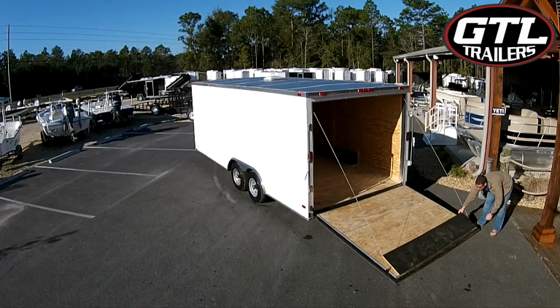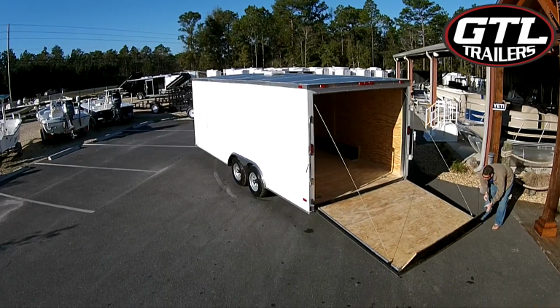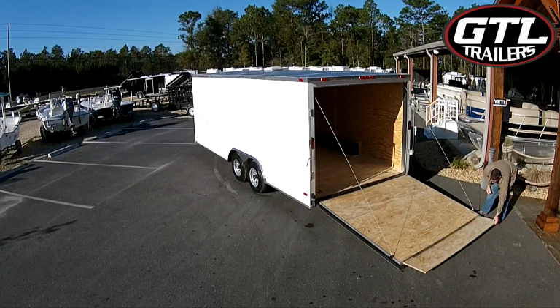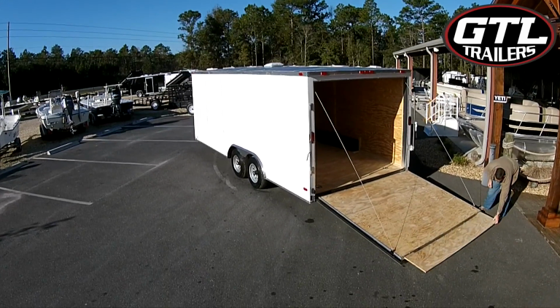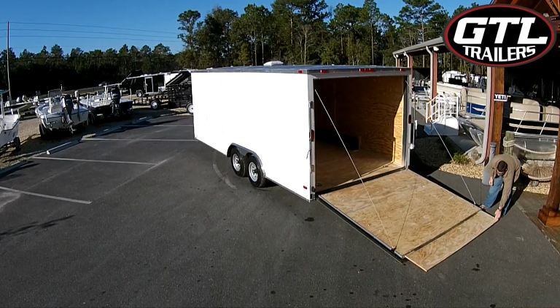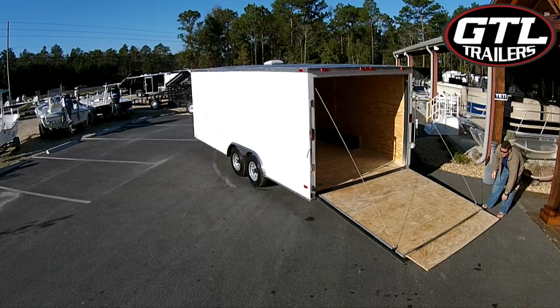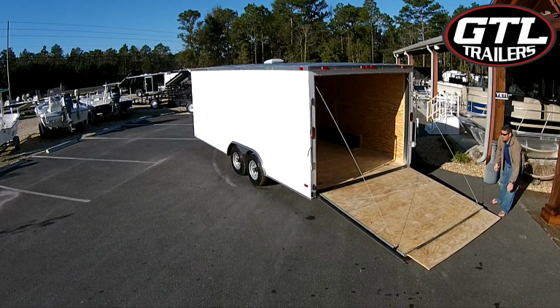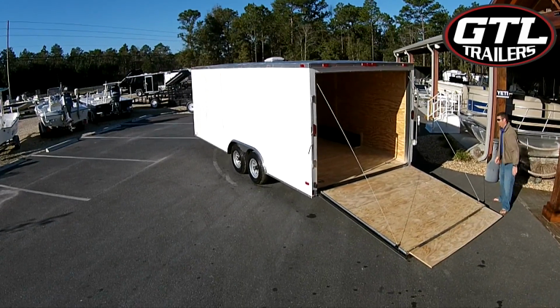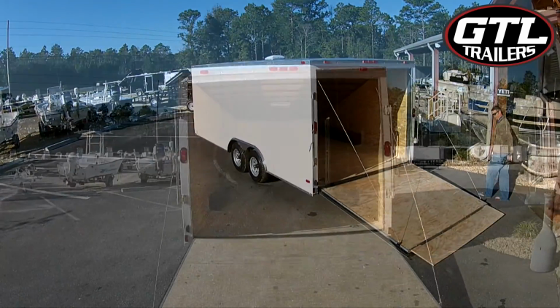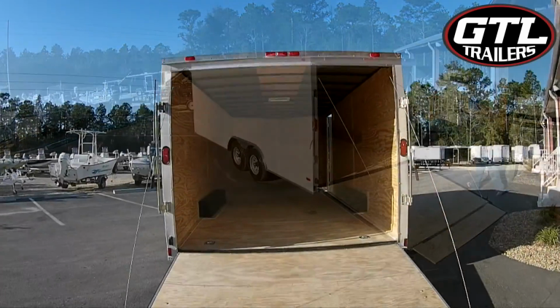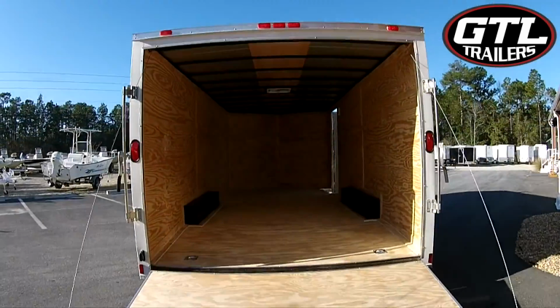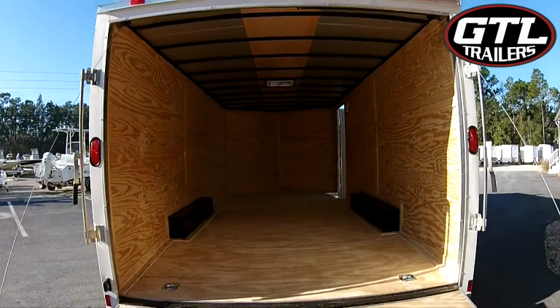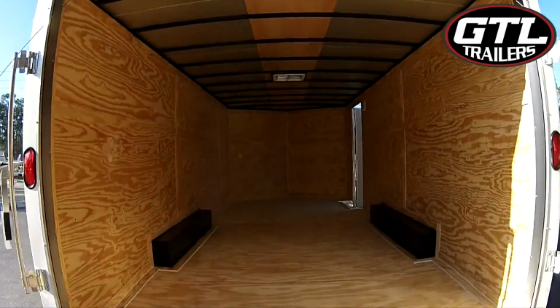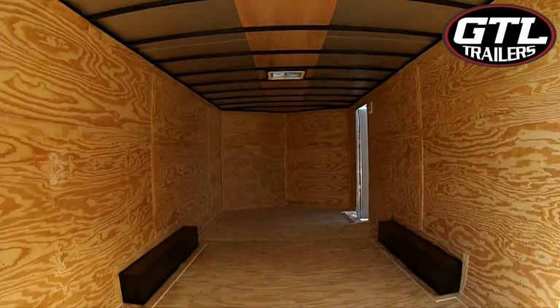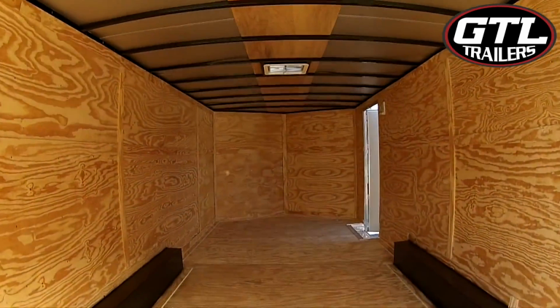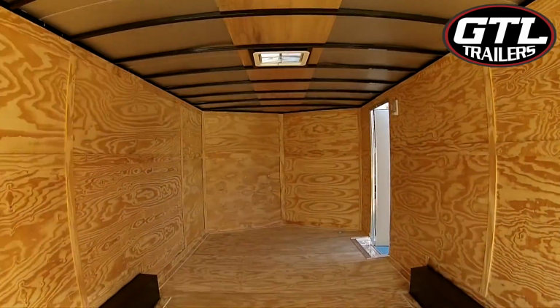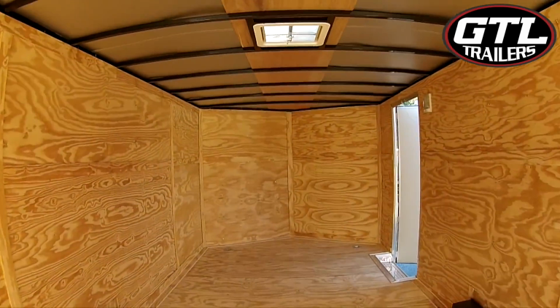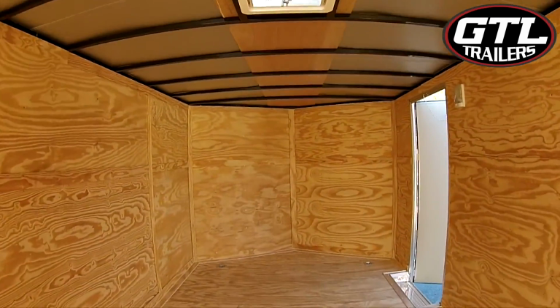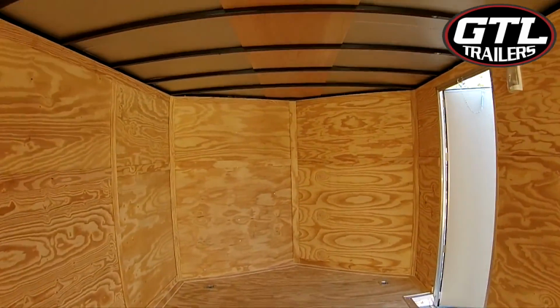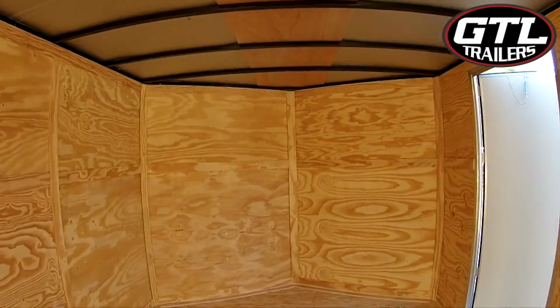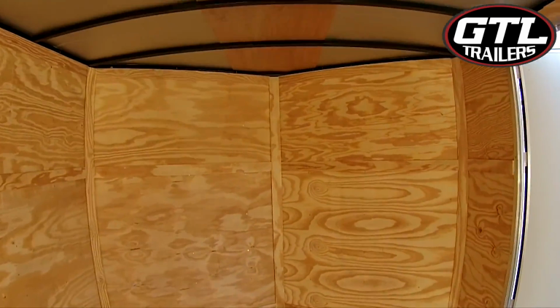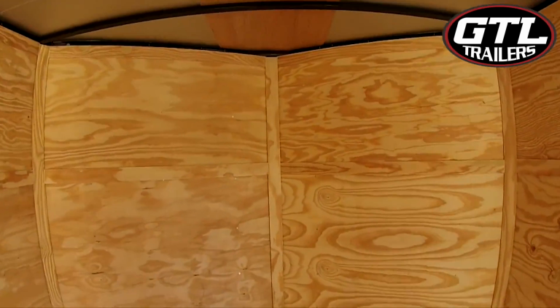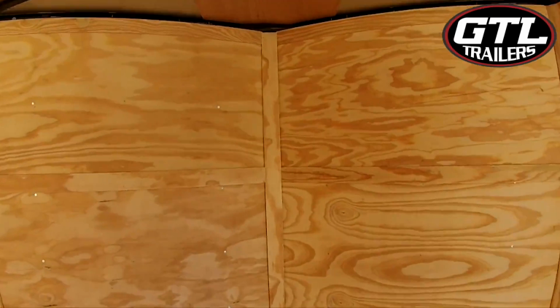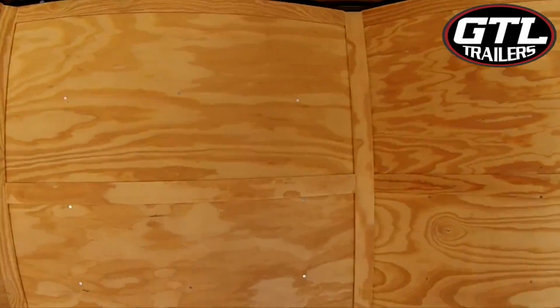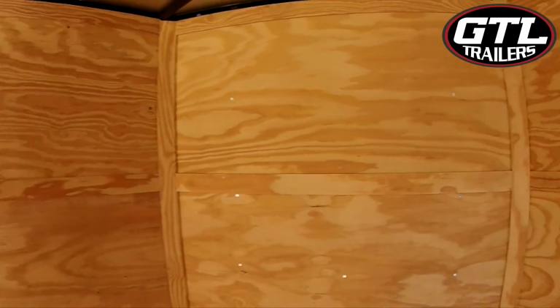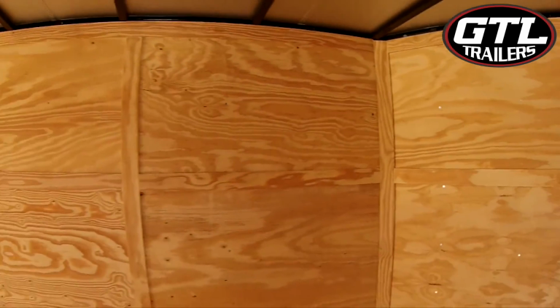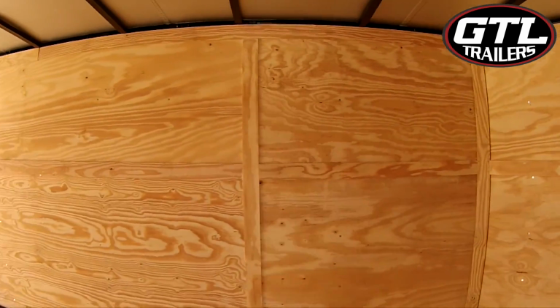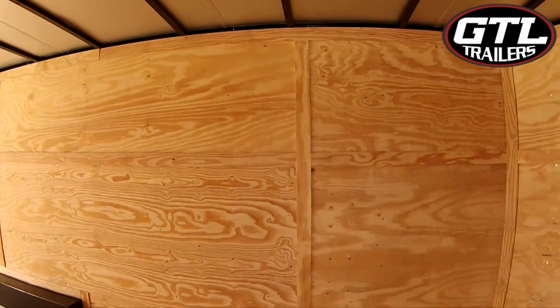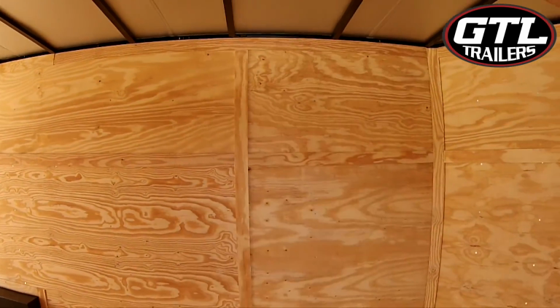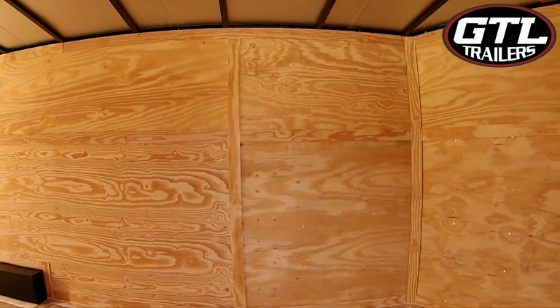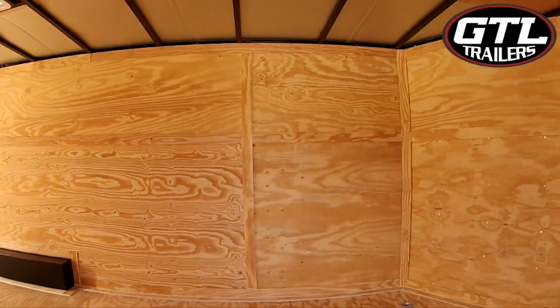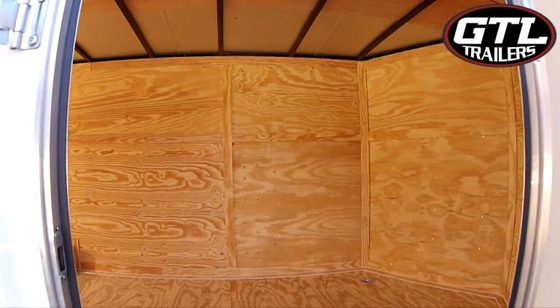Other features include heavy duty tie downs, dovetail for easy loading, and electric brakes. This trailer has a gross vehicle weight of 7,000 pounds to easily carry the heaviest cargo from point A to point B safely.